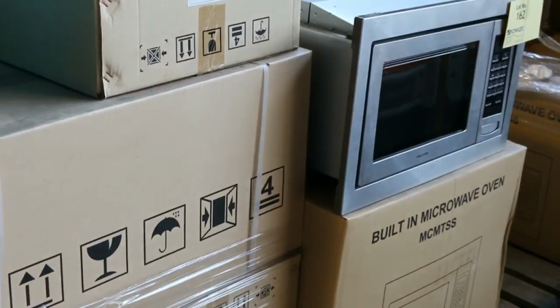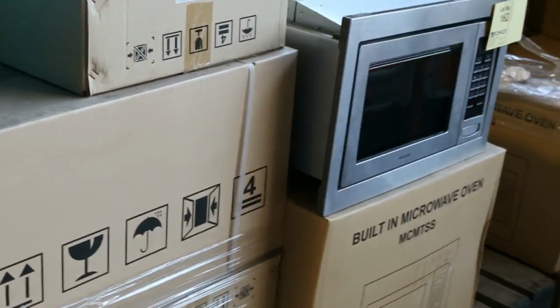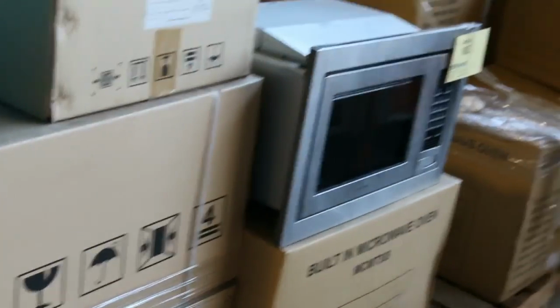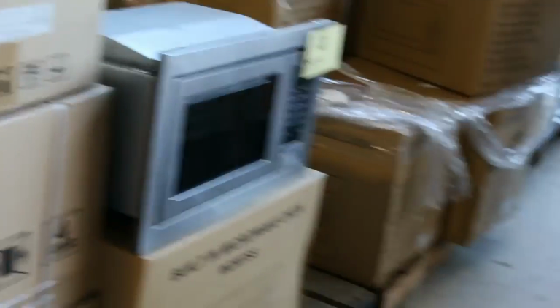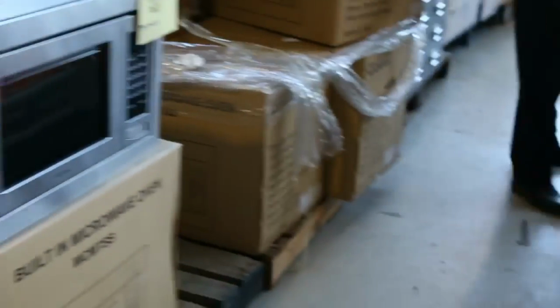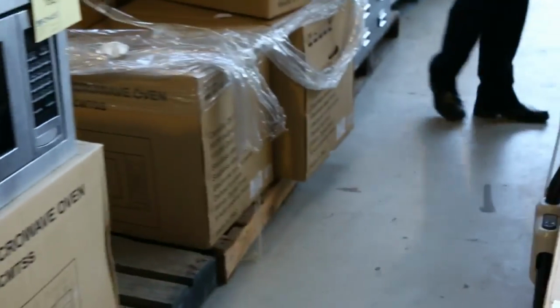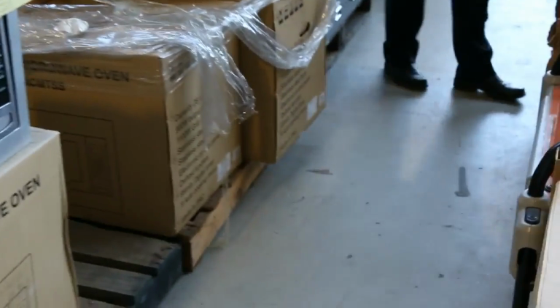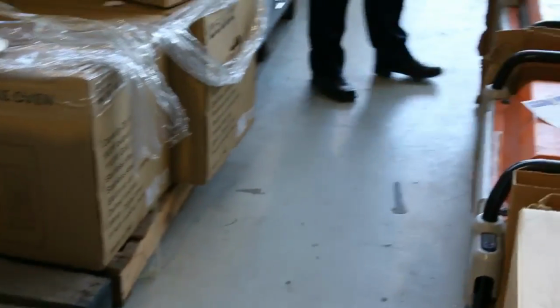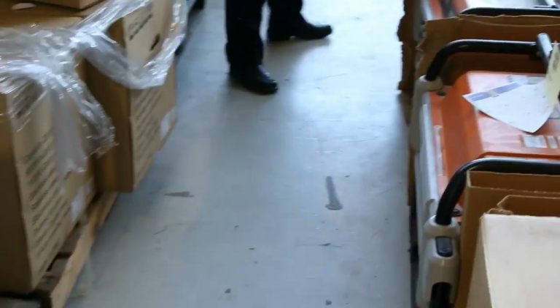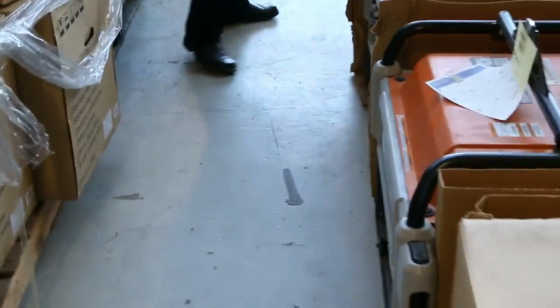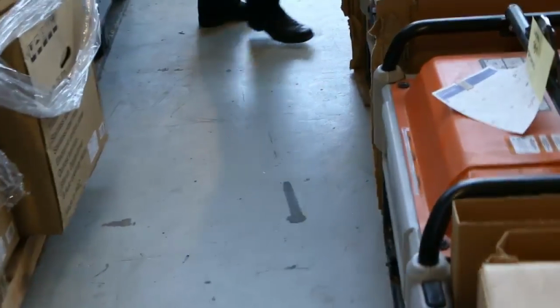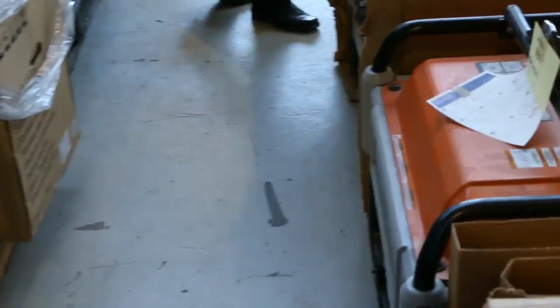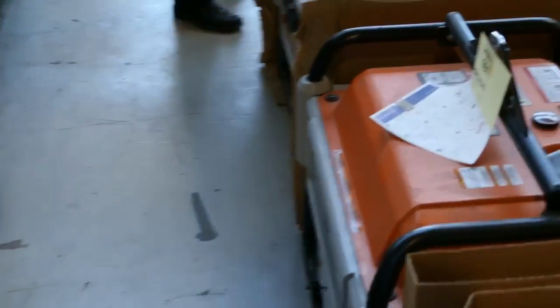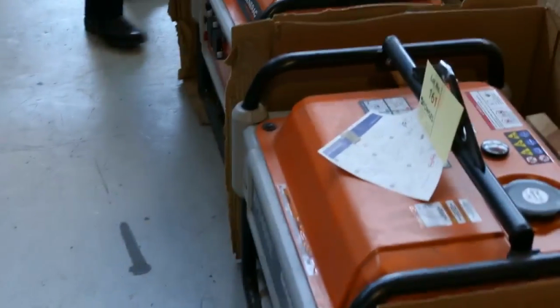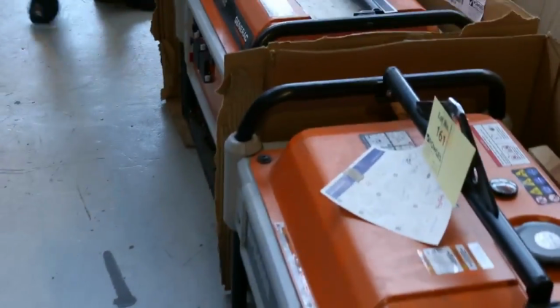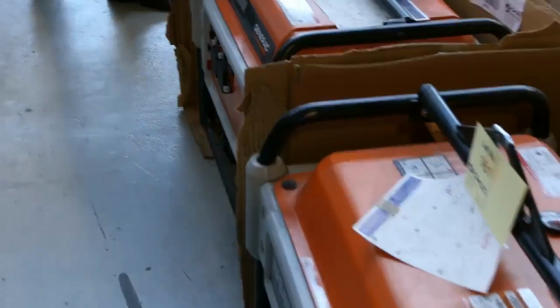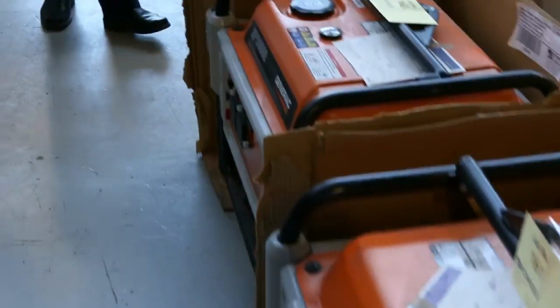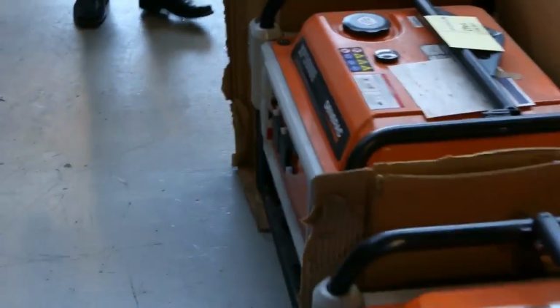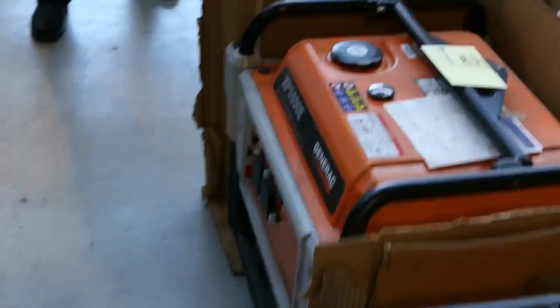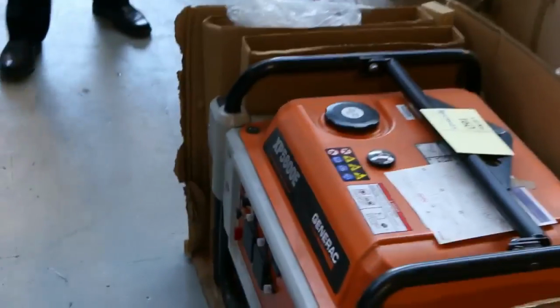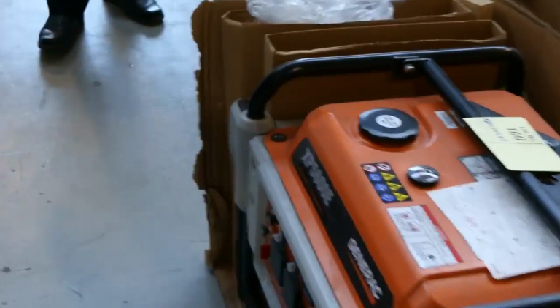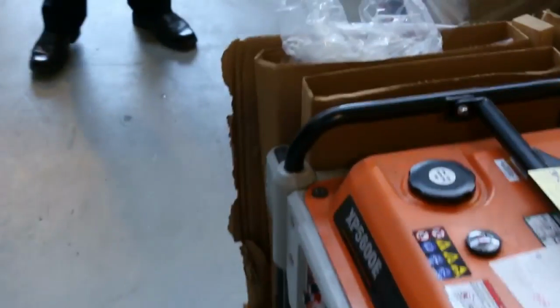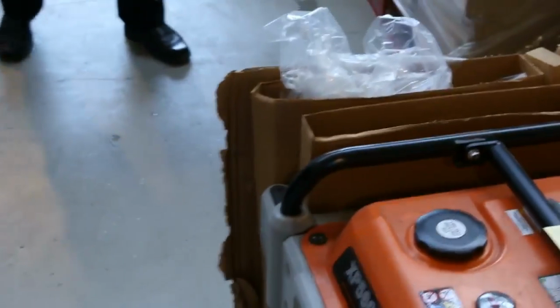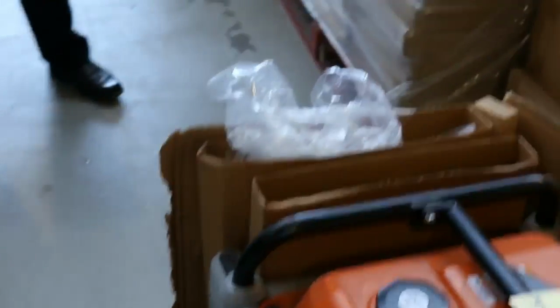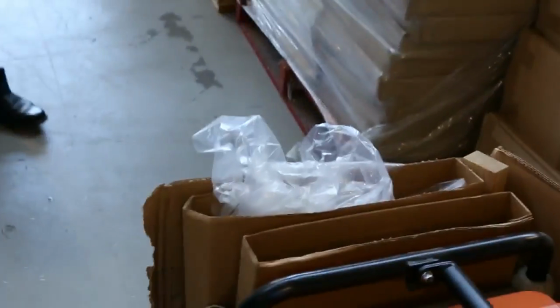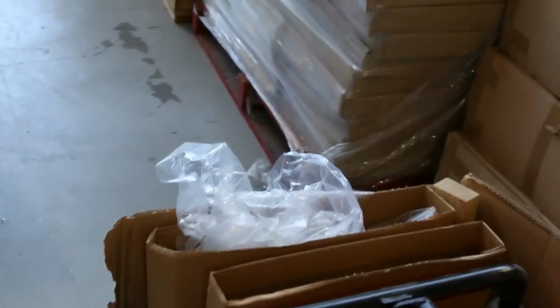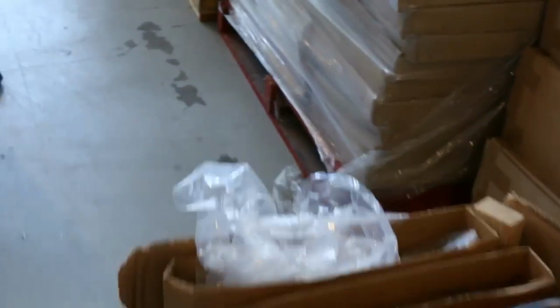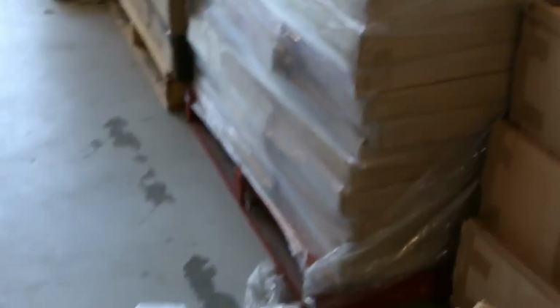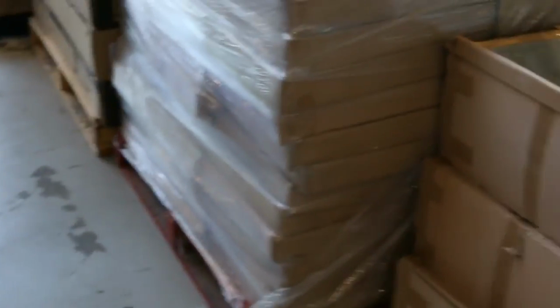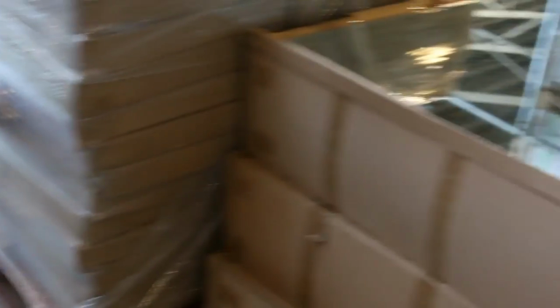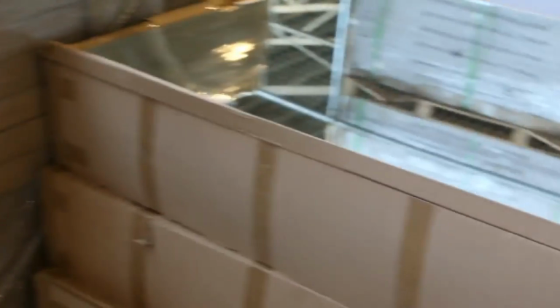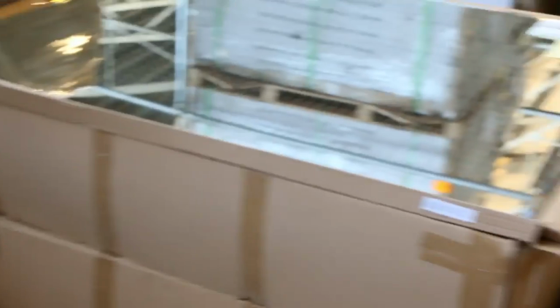Also some American made generators — big commercial size generators there. 5.6 kVA and 6.4 kVA. Really nice looking units there.